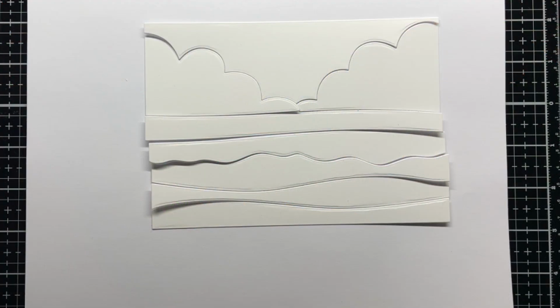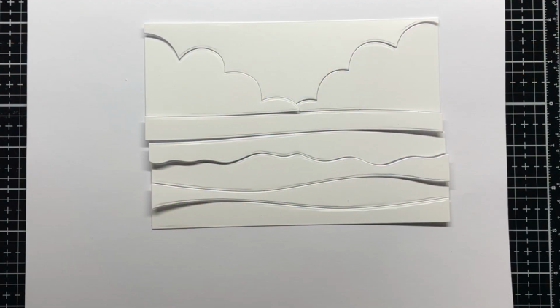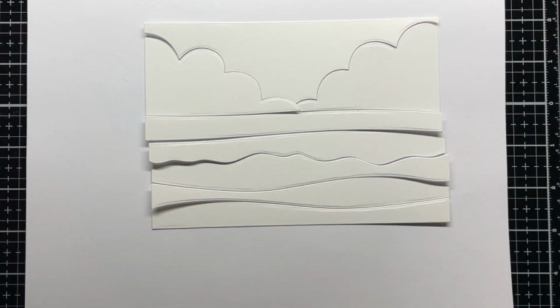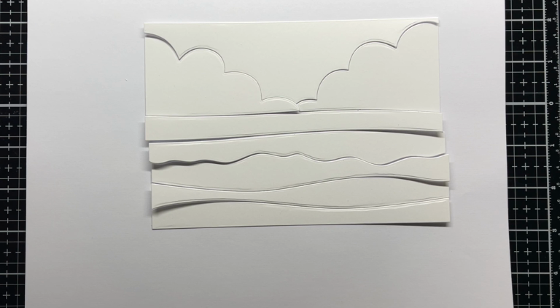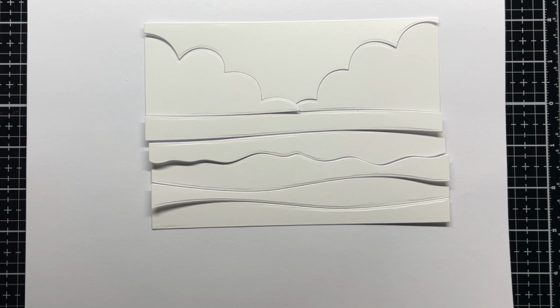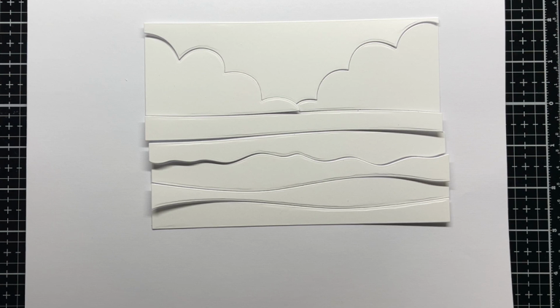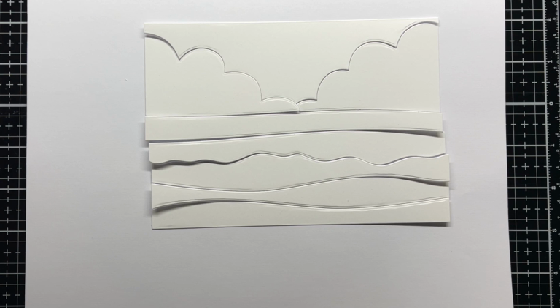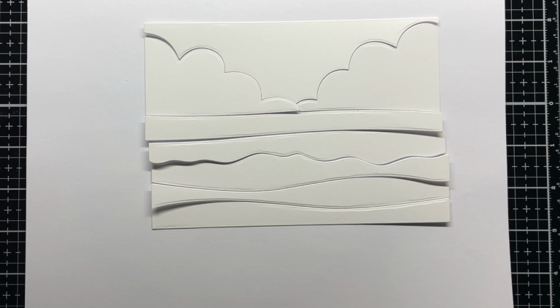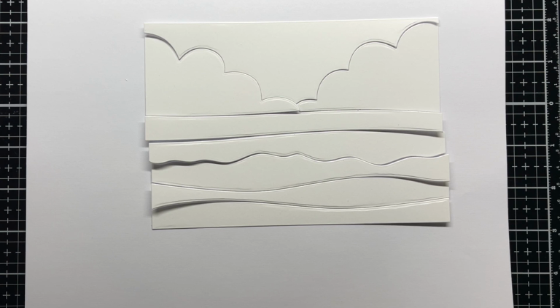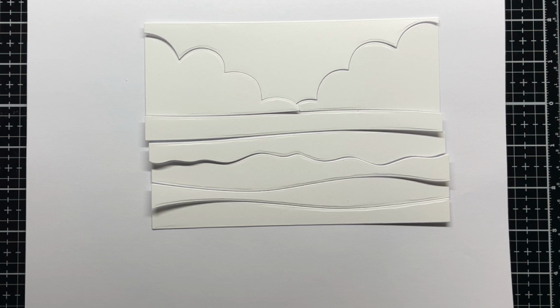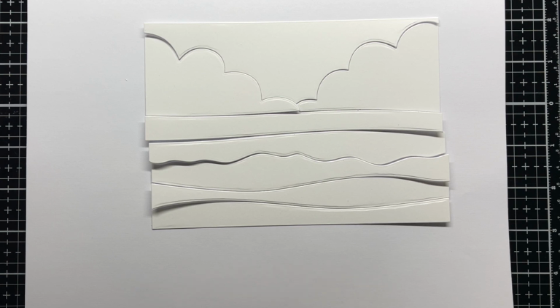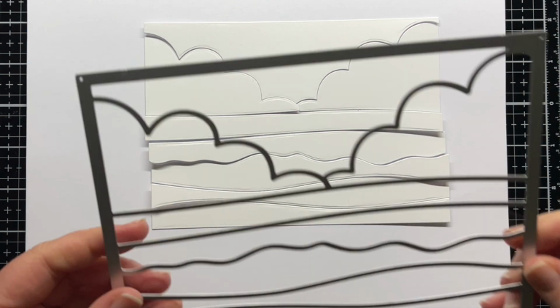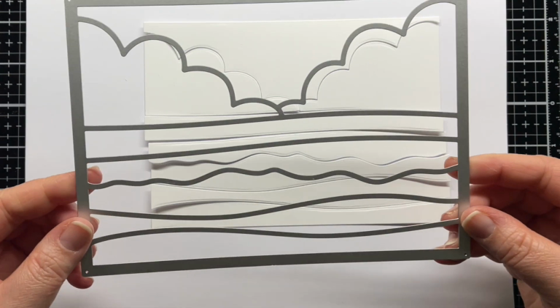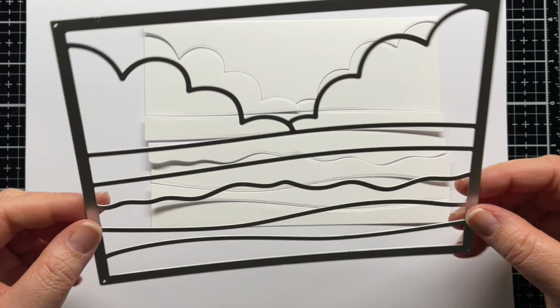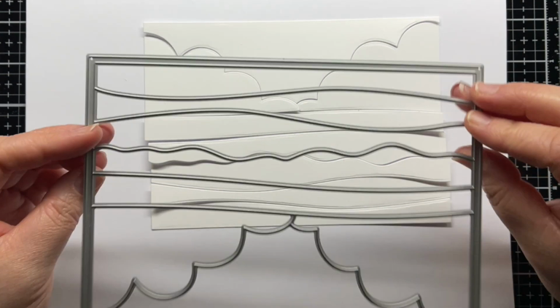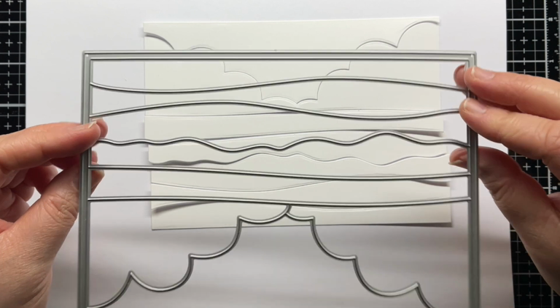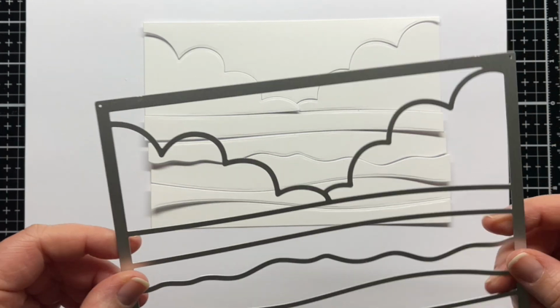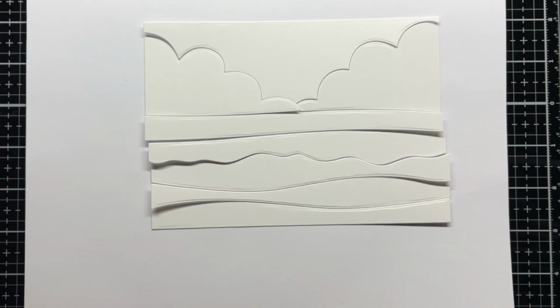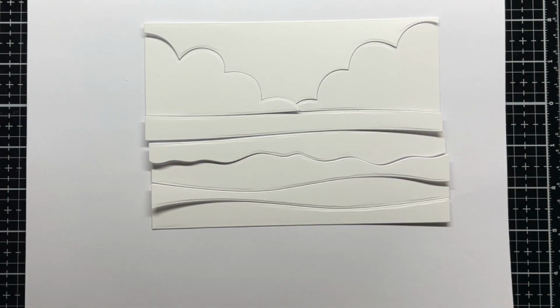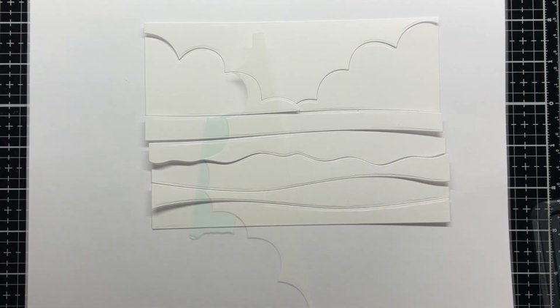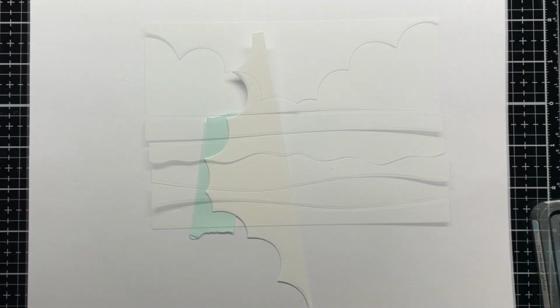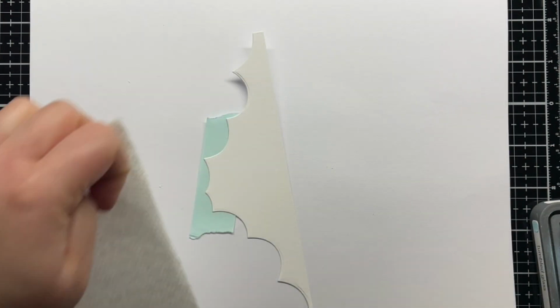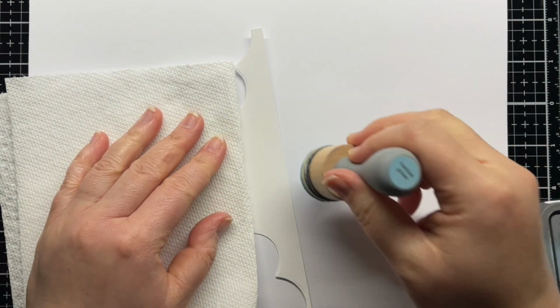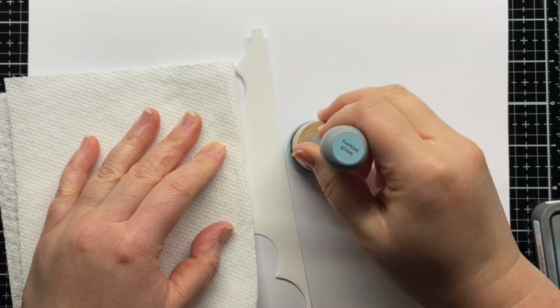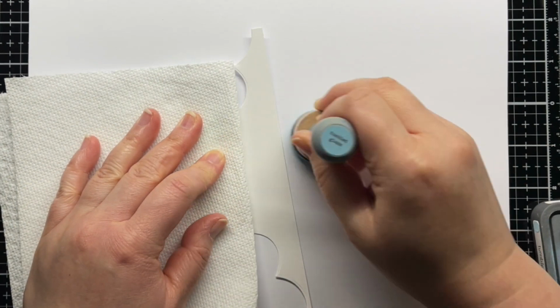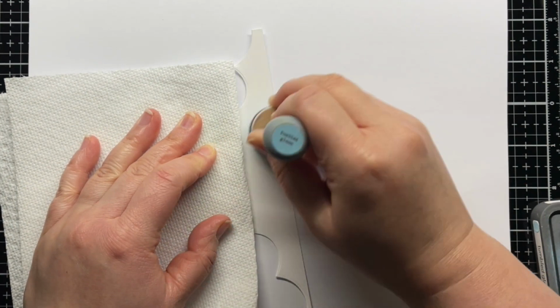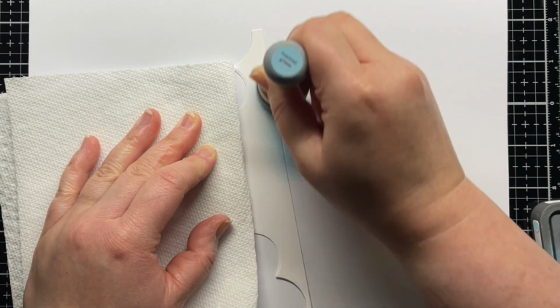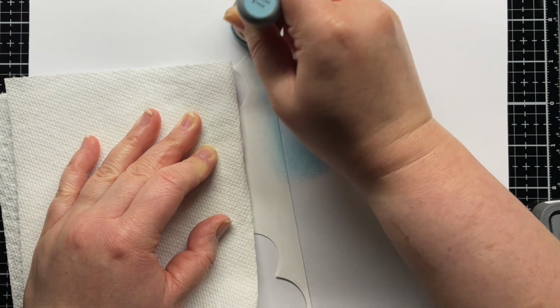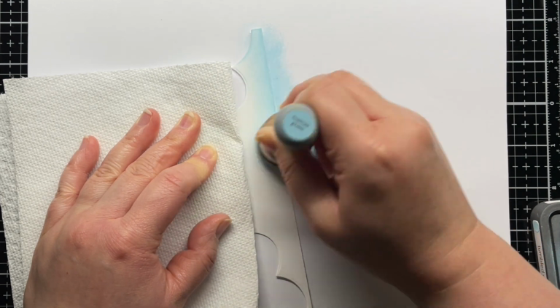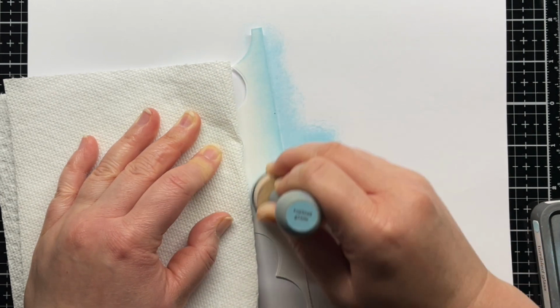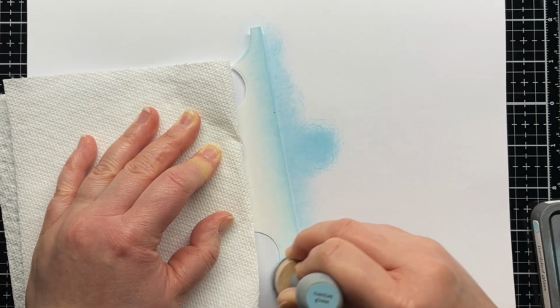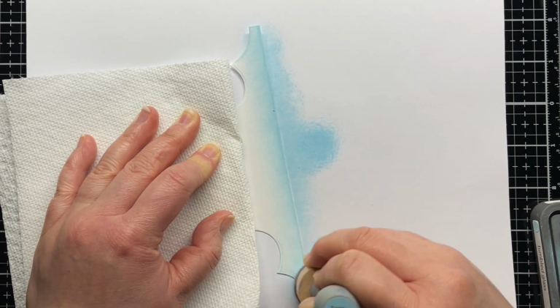First I die-cut the Beach Scene A7 cover plate die from Strathmore Bristol Smooth cardstock. I wanted to color my scene with ink blending, so I temporarily adhered this to some low tack tape and blended Tumbled Glass Distress Oxide ink over the panel.